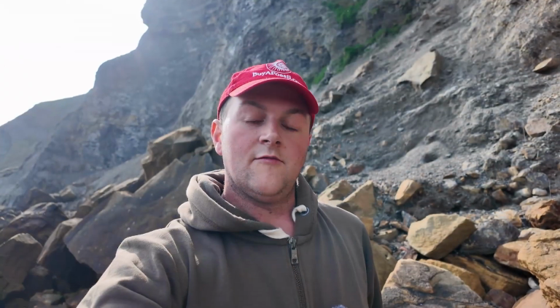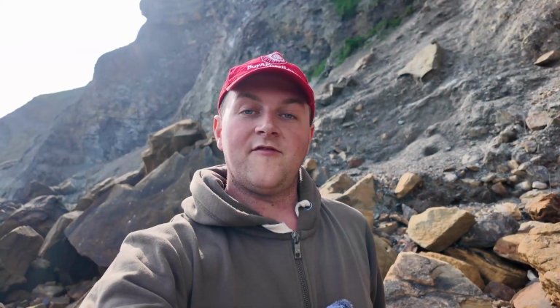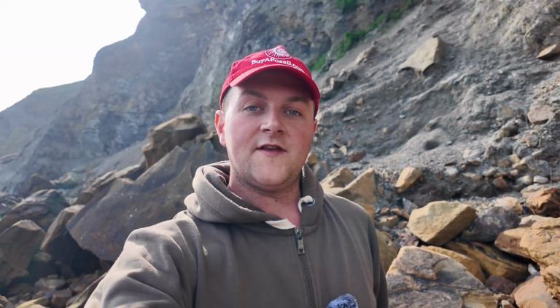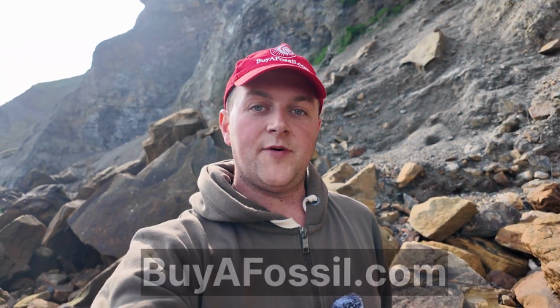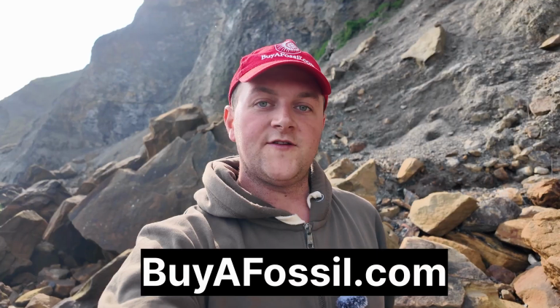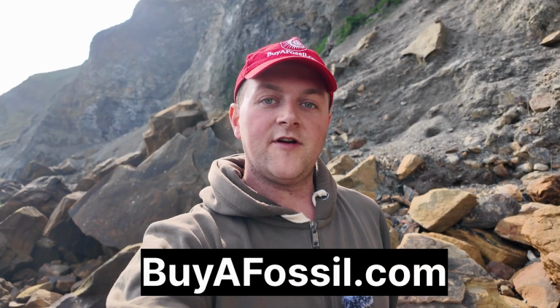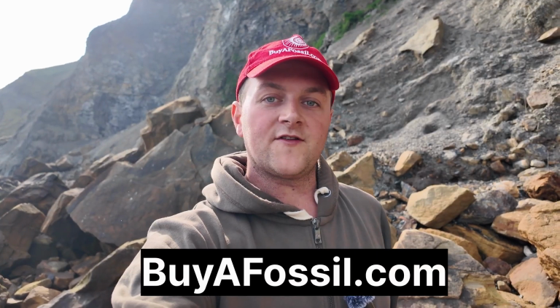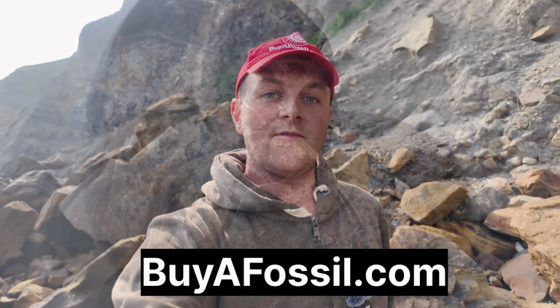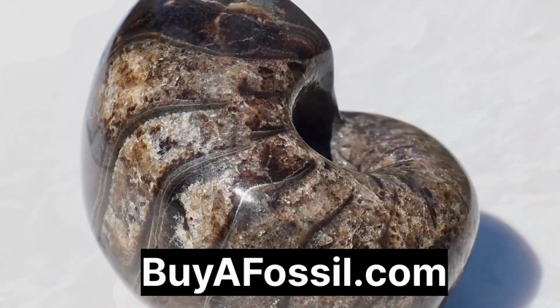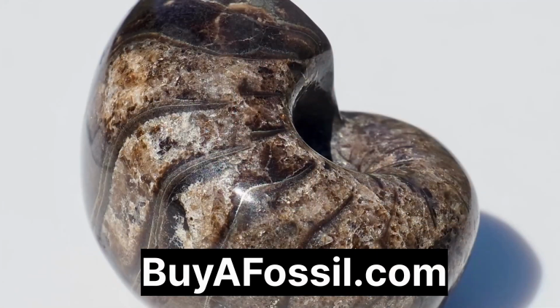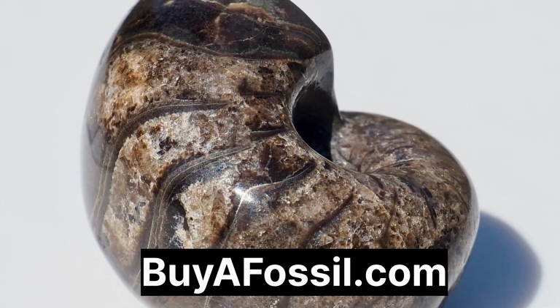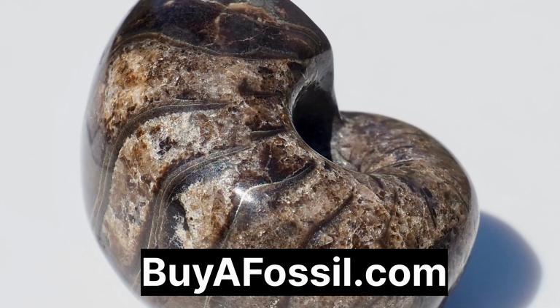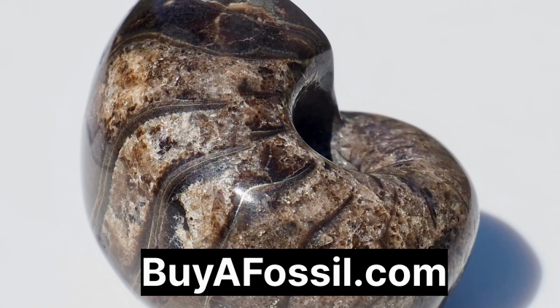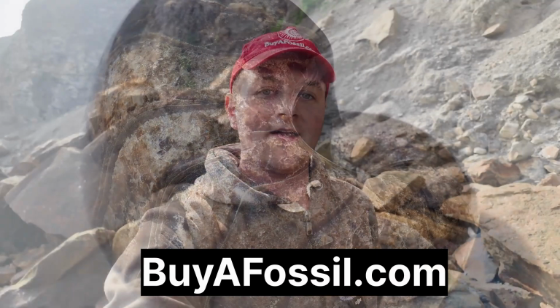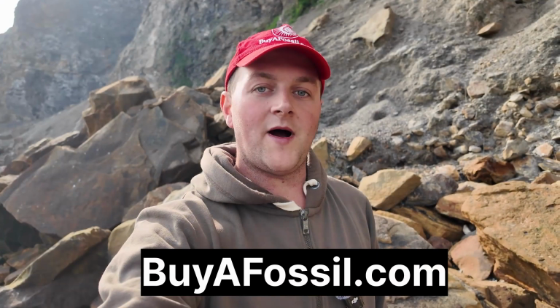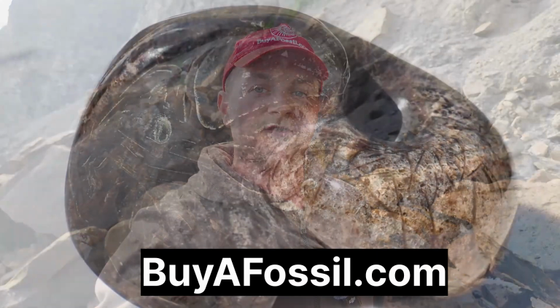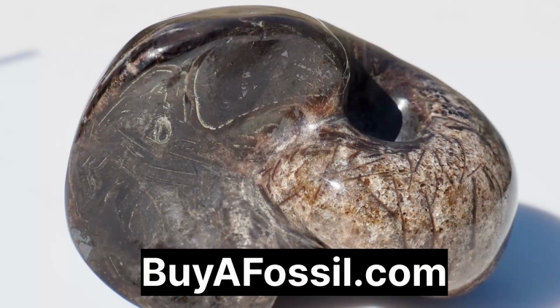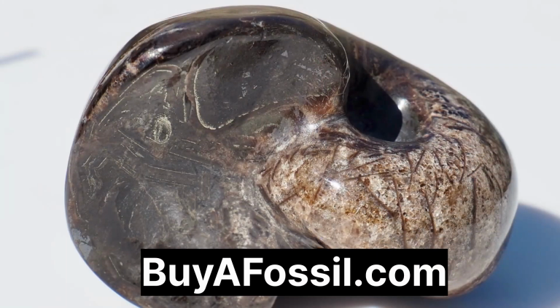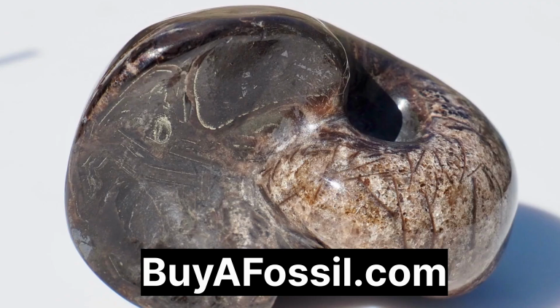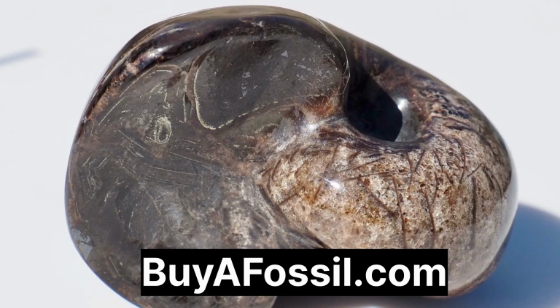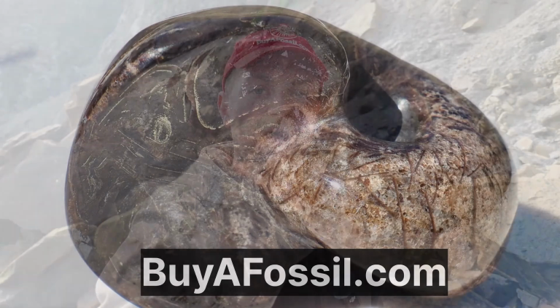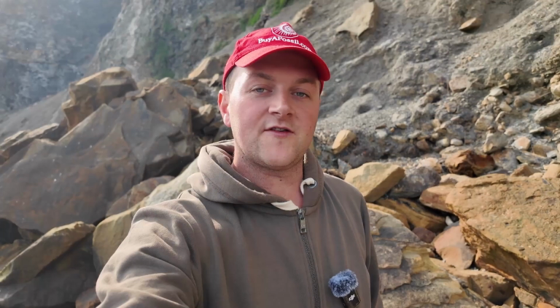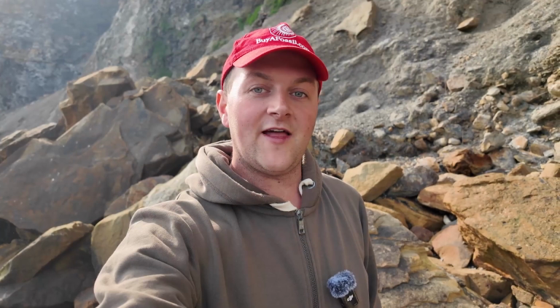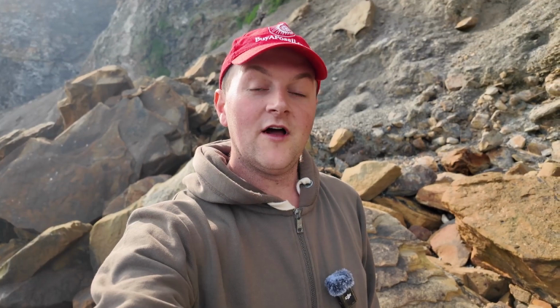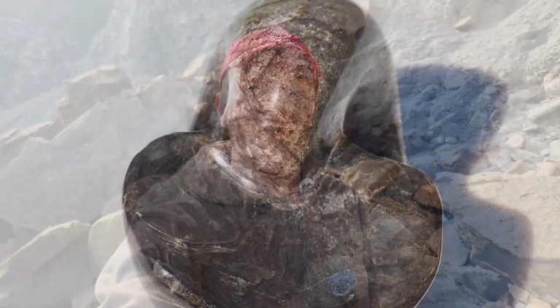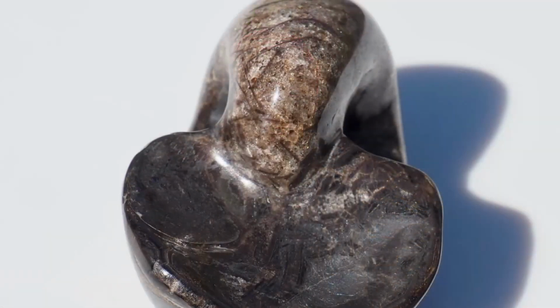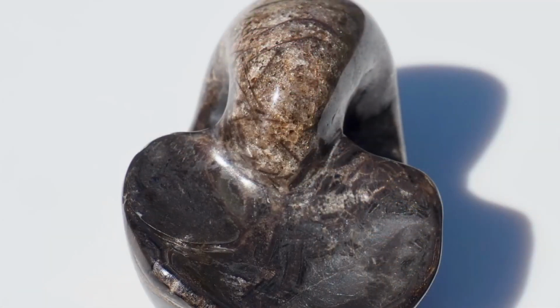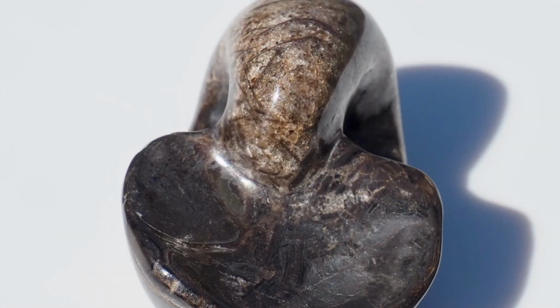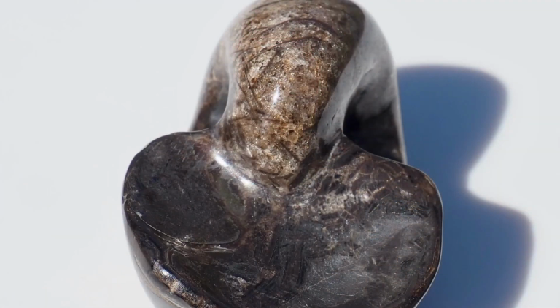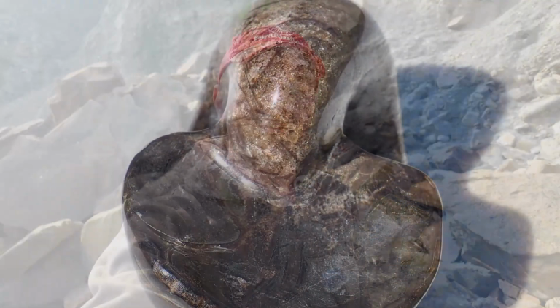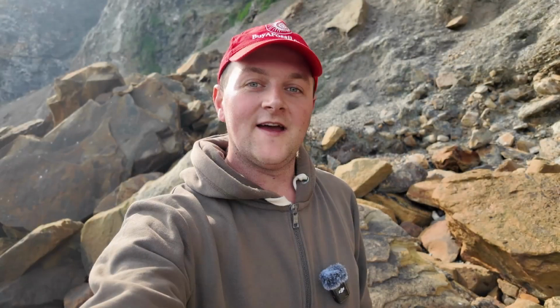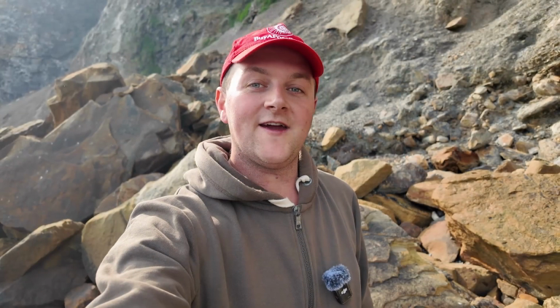Remember everyone, if you'd like to purchase your very own fossil from the Yorkshire coast, please check out my website called buyafossil.com. There's a bunch of beautiful prepared fossils available for purchase - please take a look if you are interested, thank you.